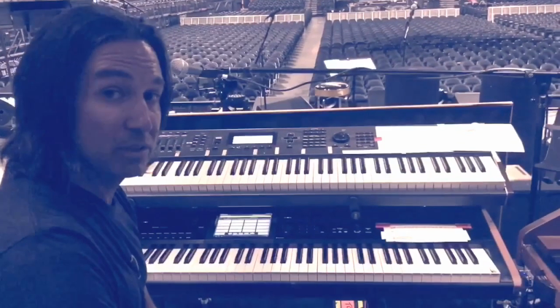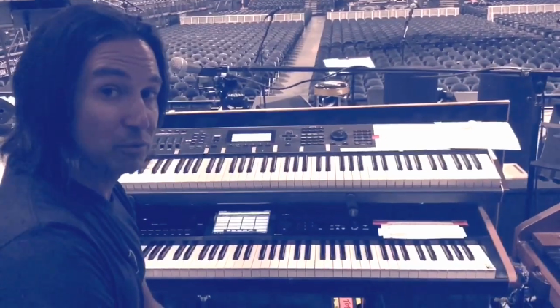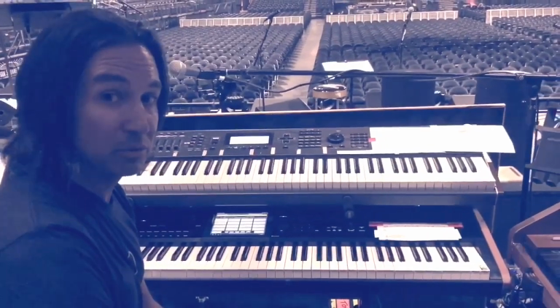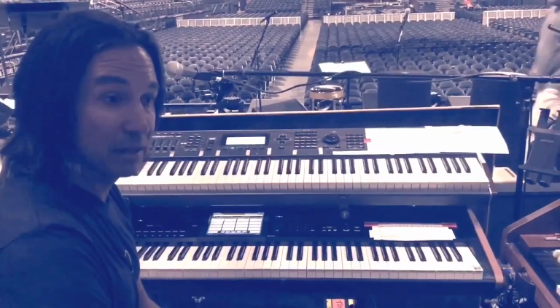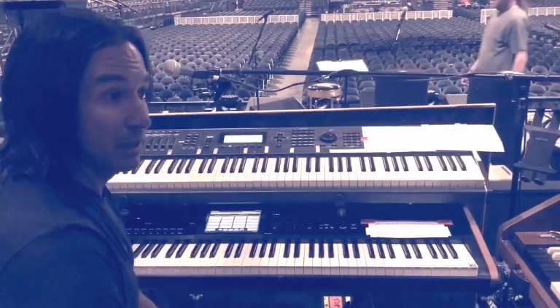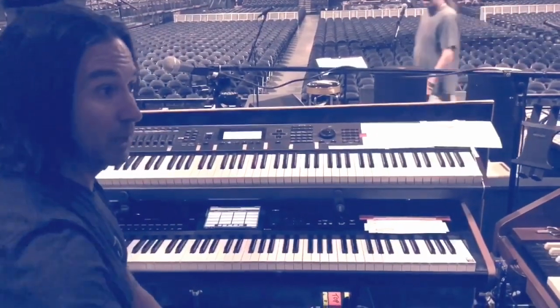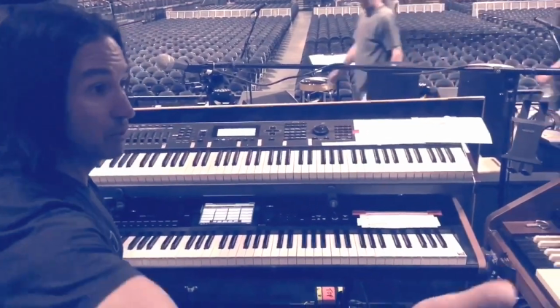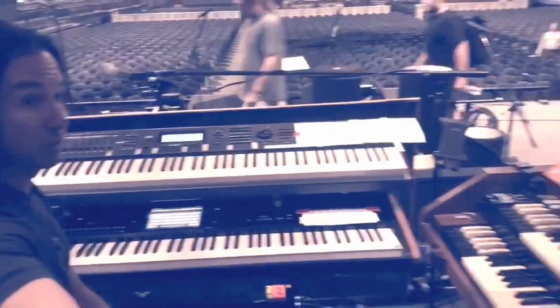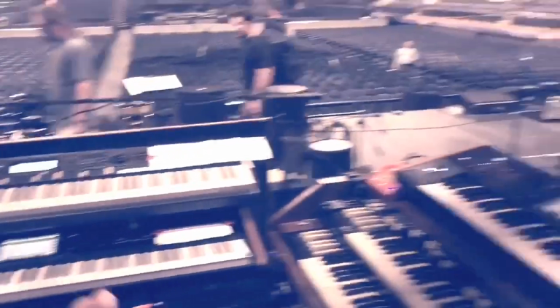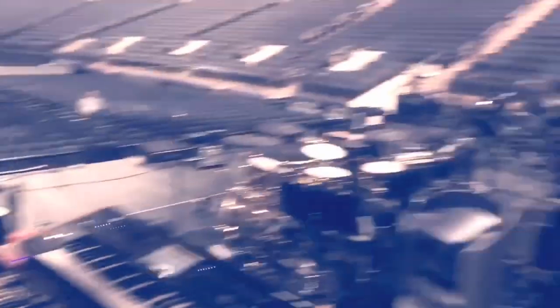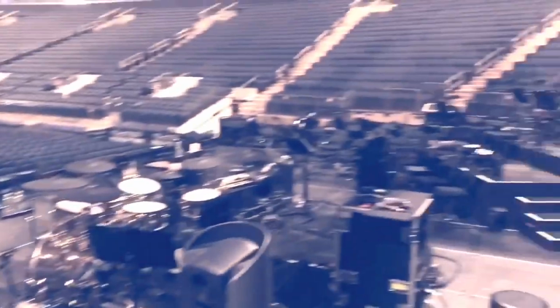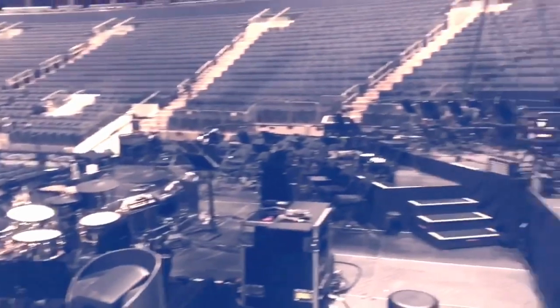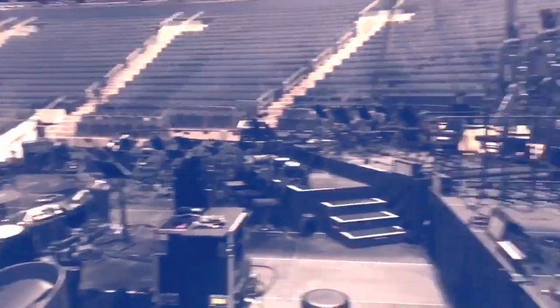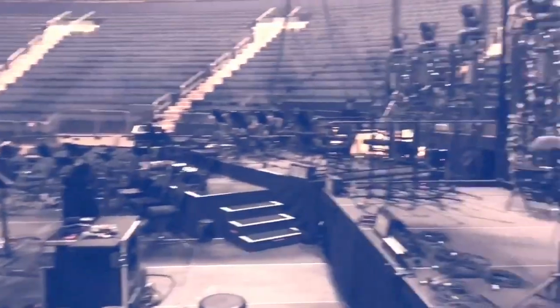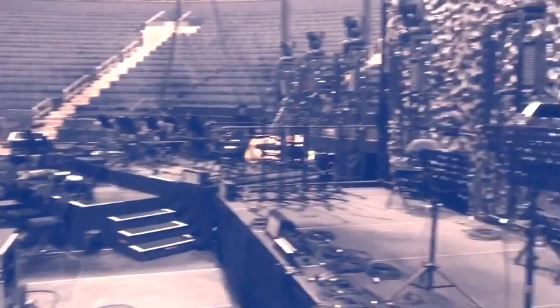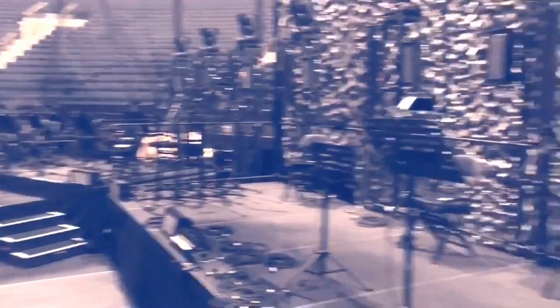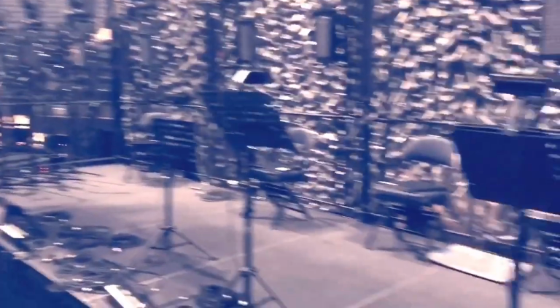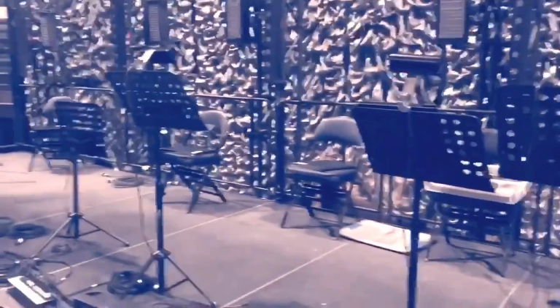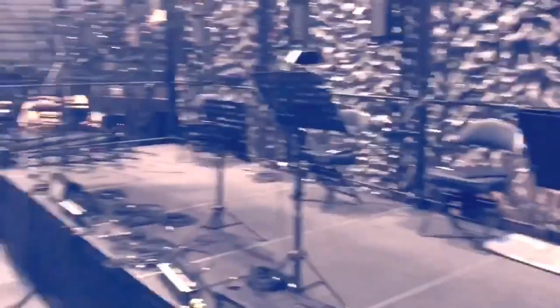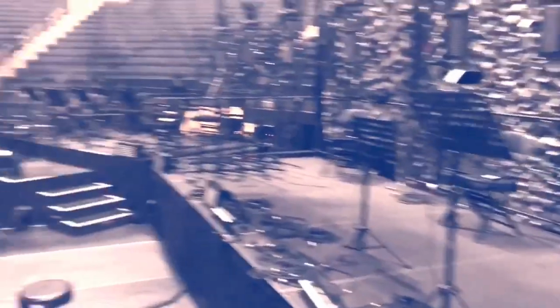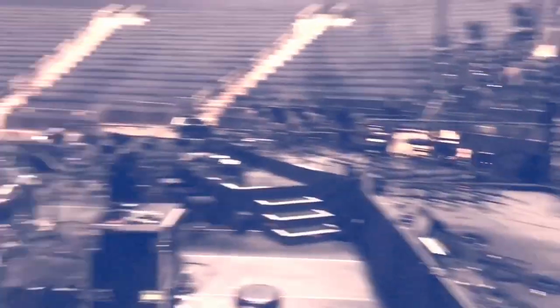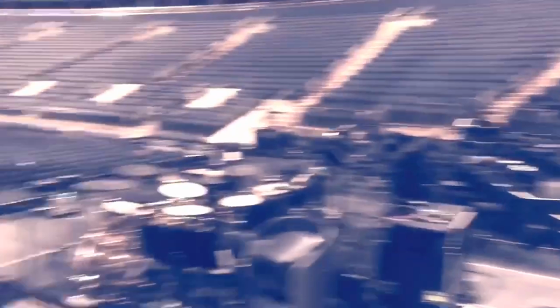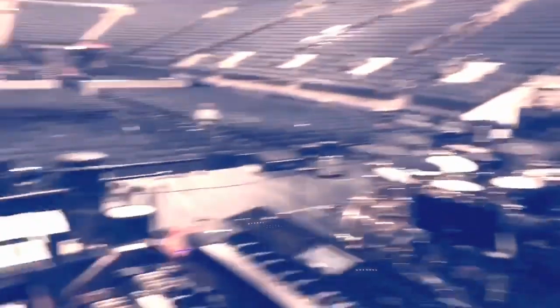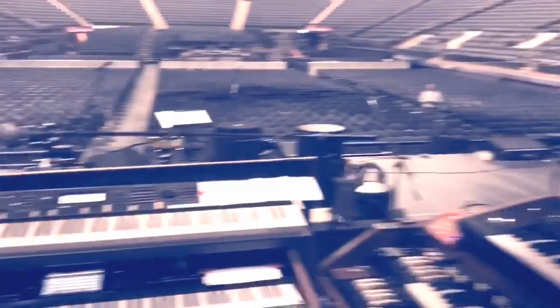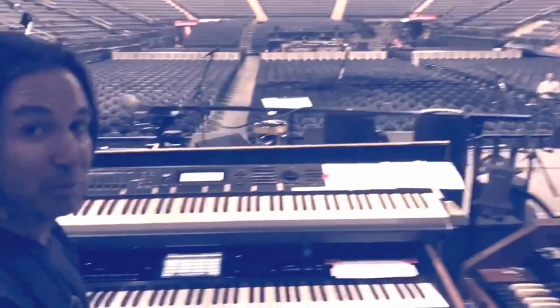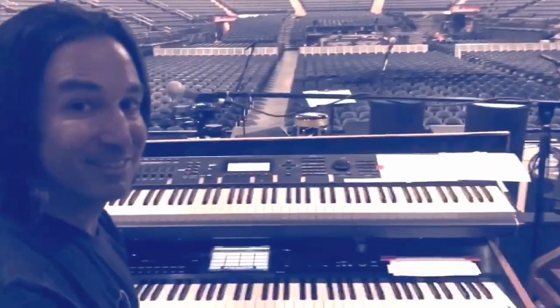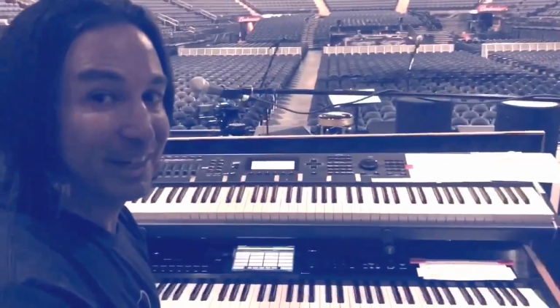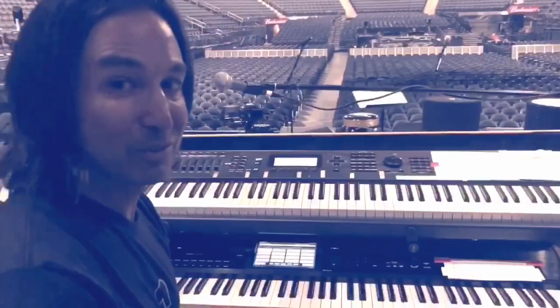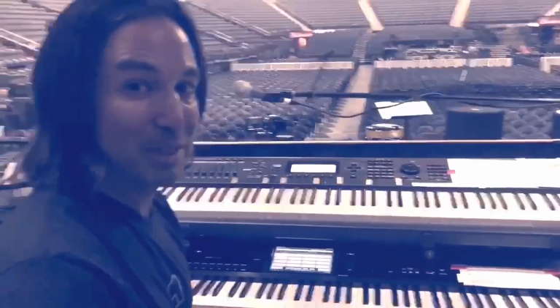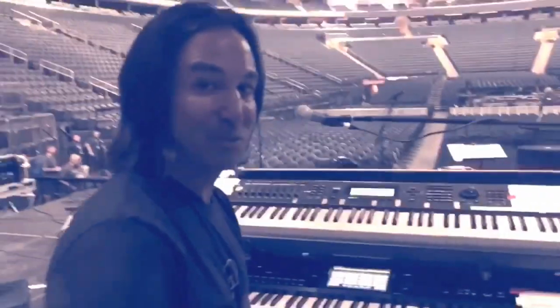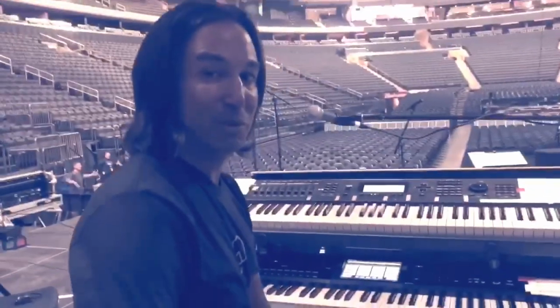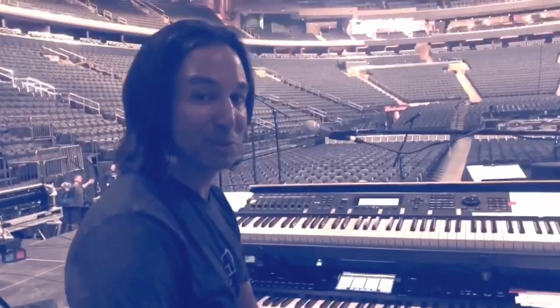A lot of the Tommy and Quadrophenia stuff has been used on the Kurzweil. Now we have a full orchestra — they're not here, we'll give you a quick shot — so they're covering a lot for me so I can focus on the meat and potatoes stuff more on this tour.